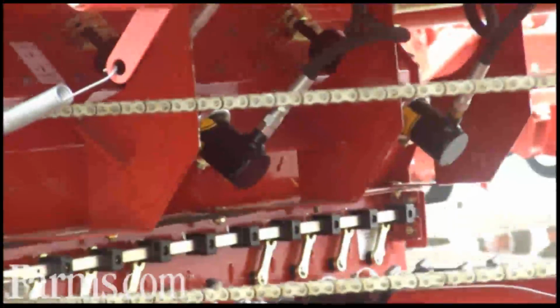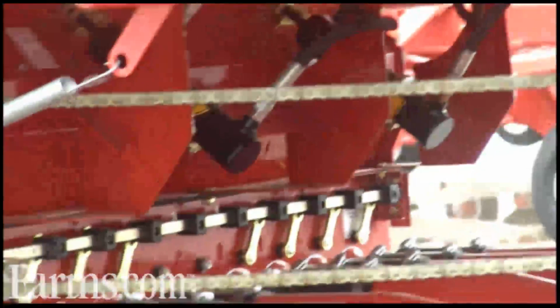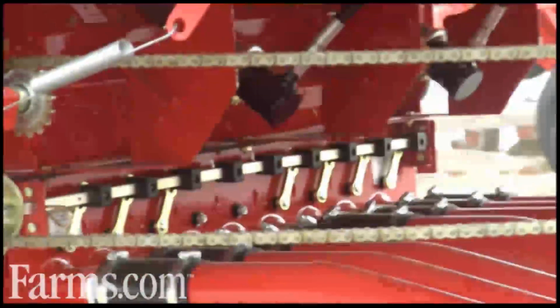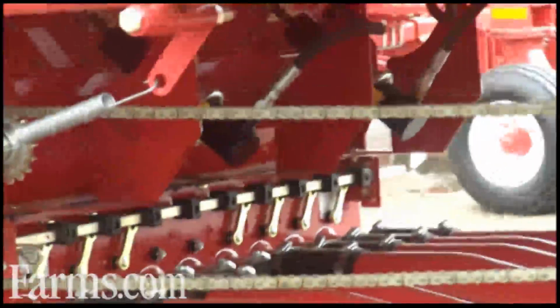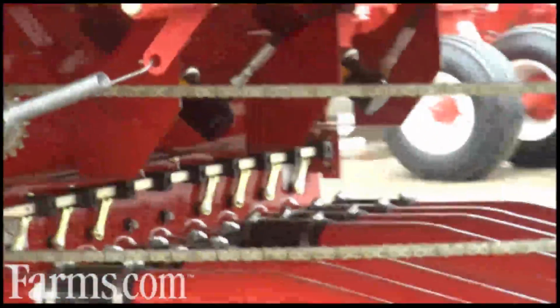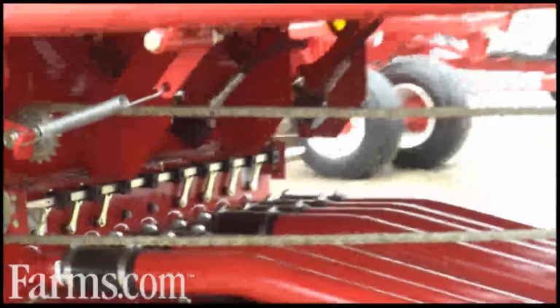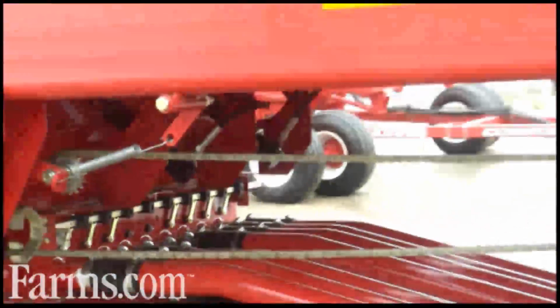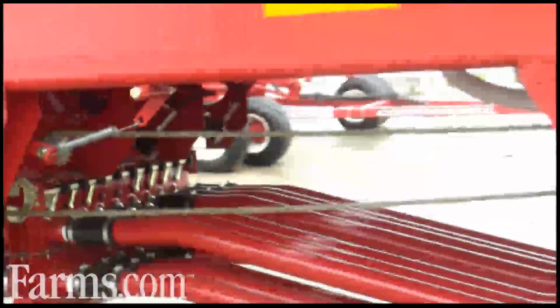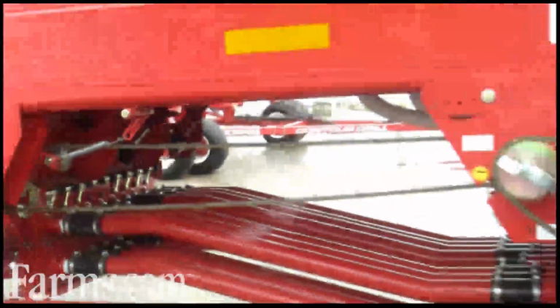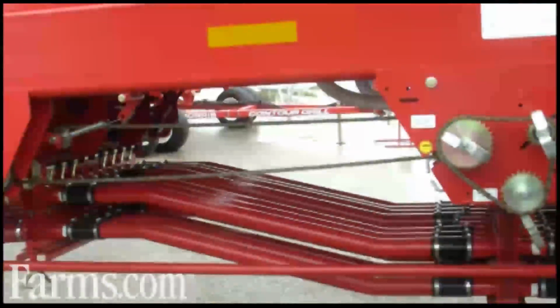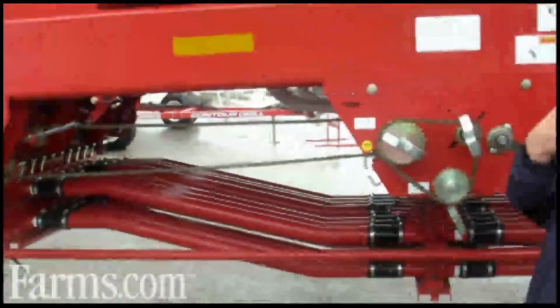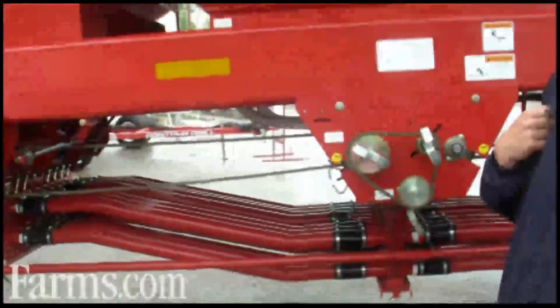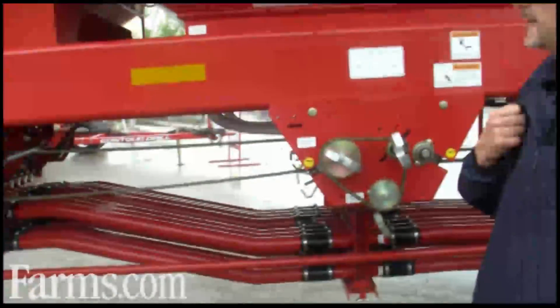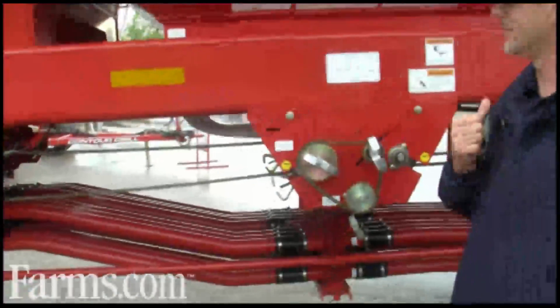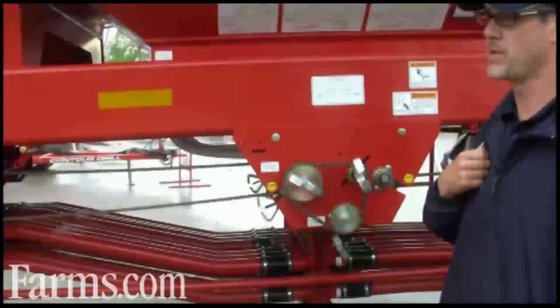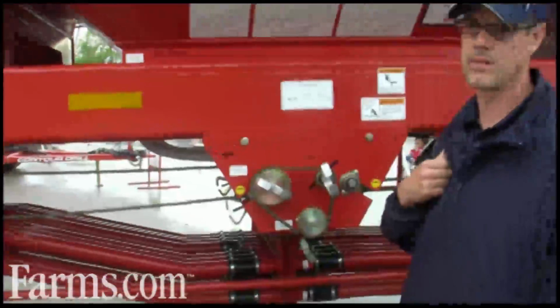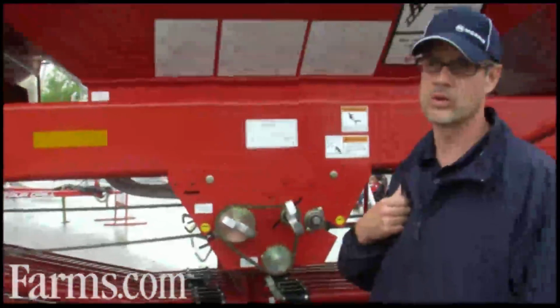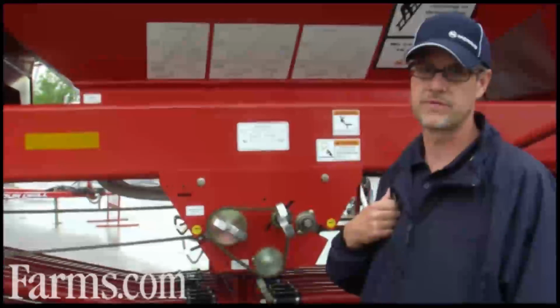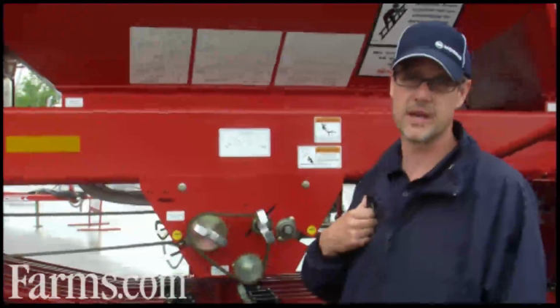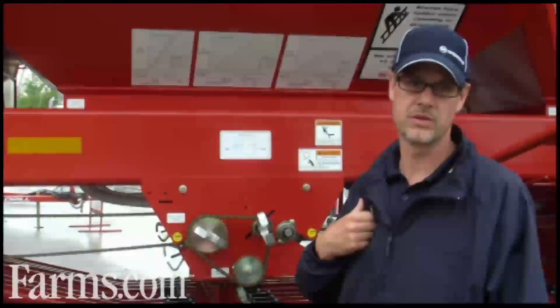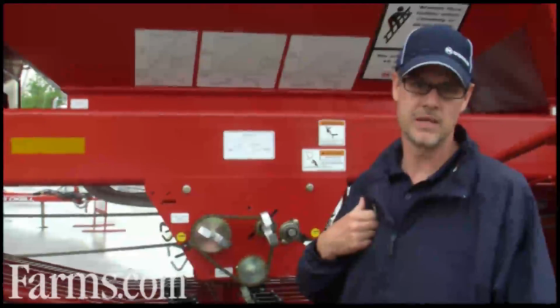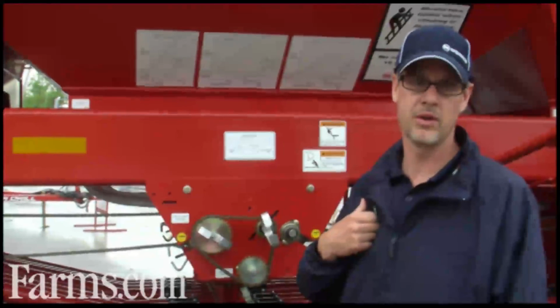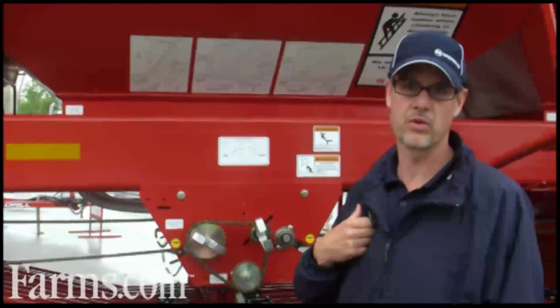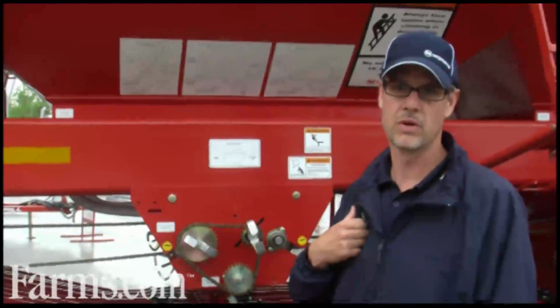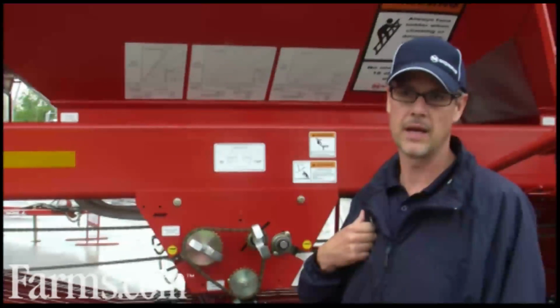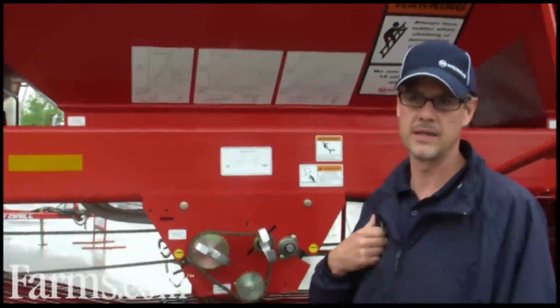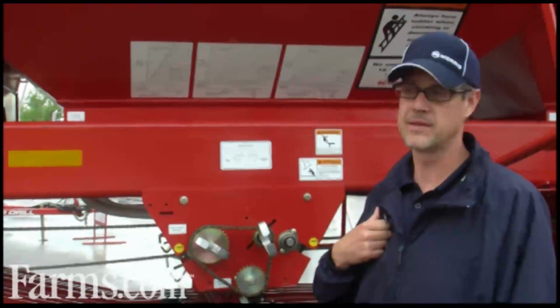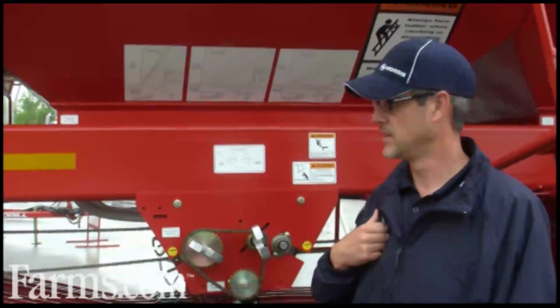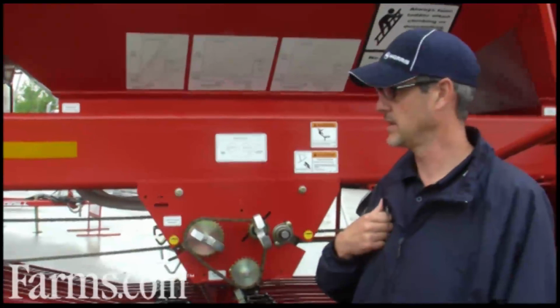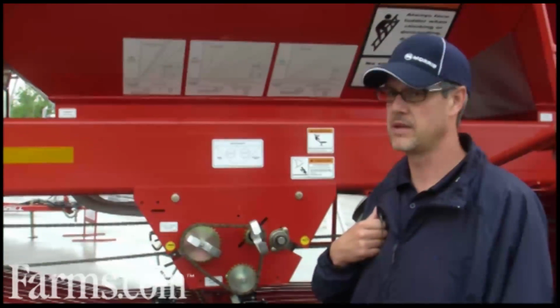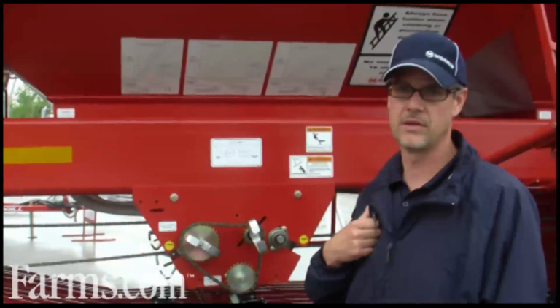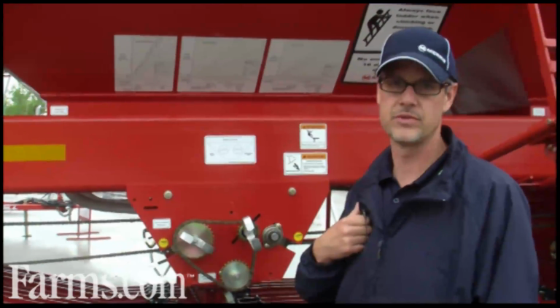It's Morris' first step into the input control technology. We'll be bringing more sophistication depending on the grower demands in the near future.